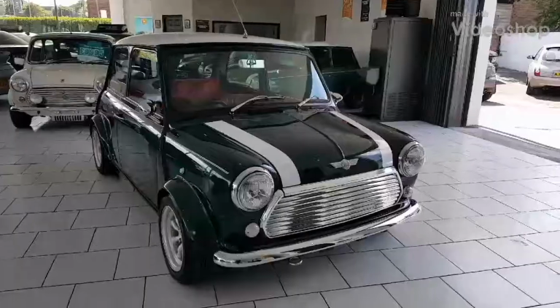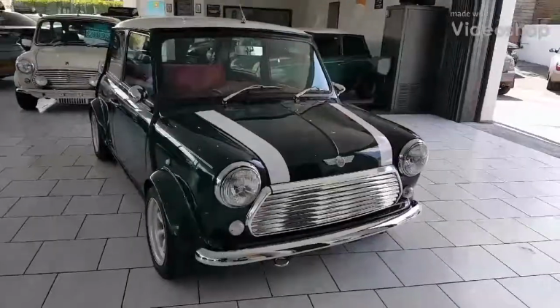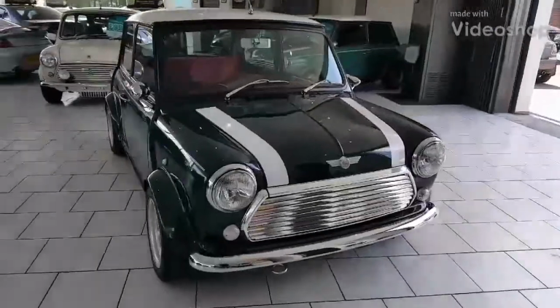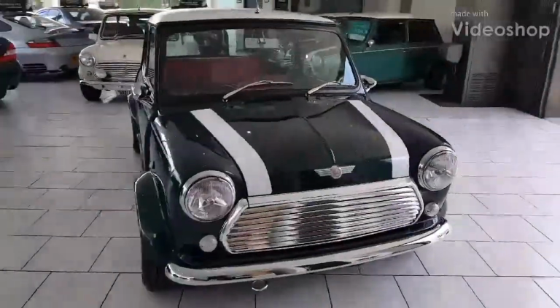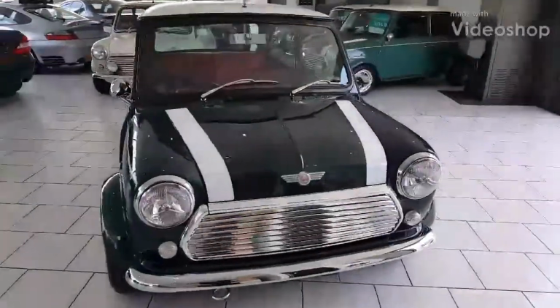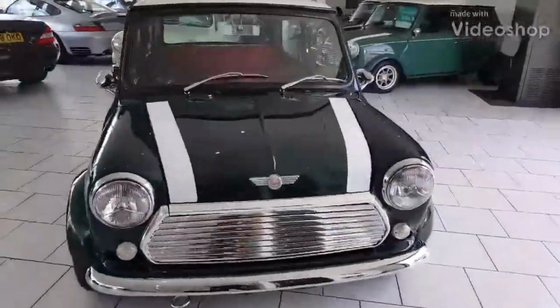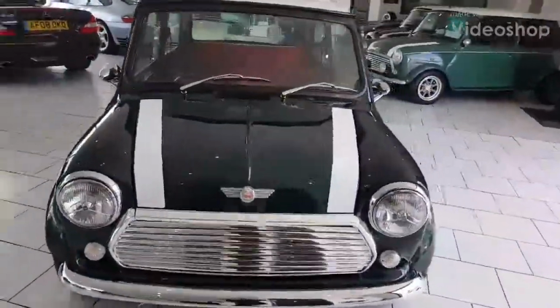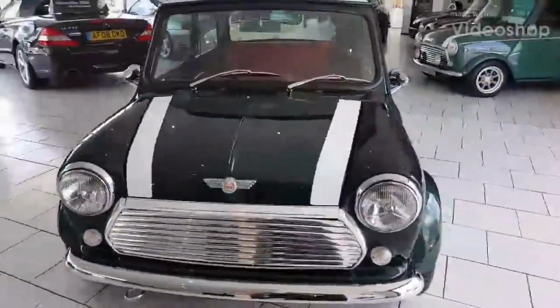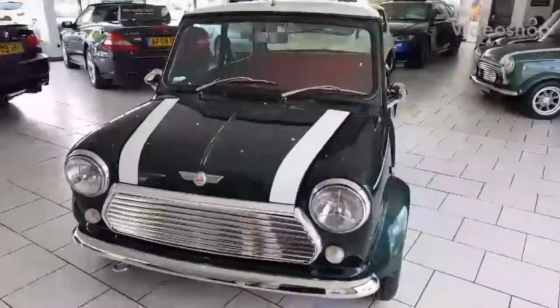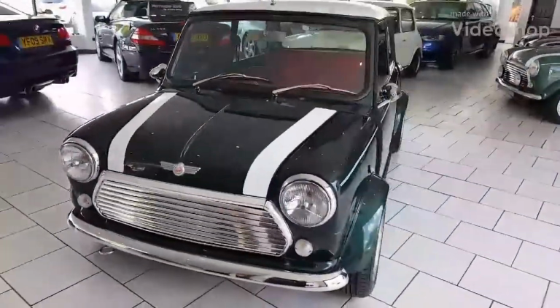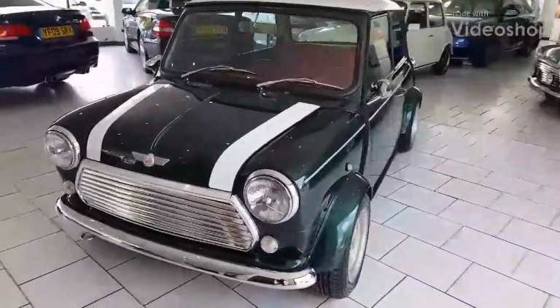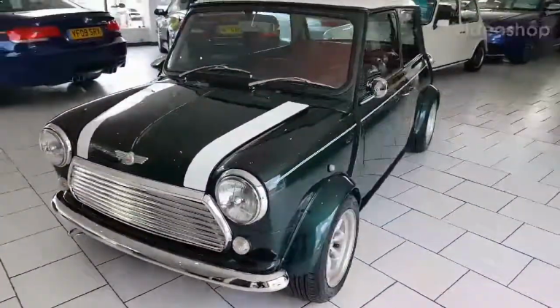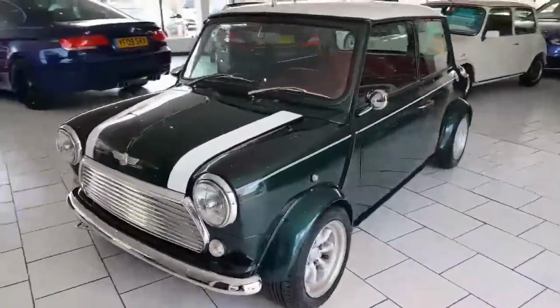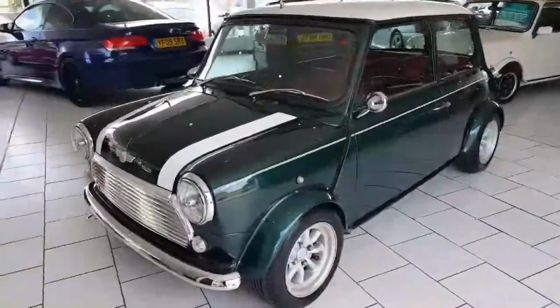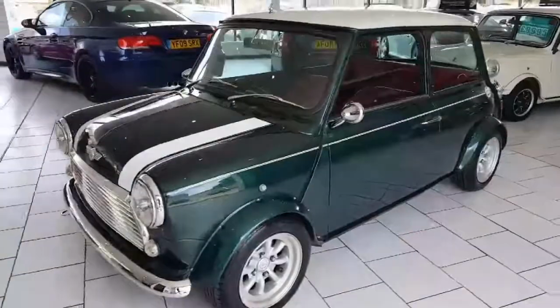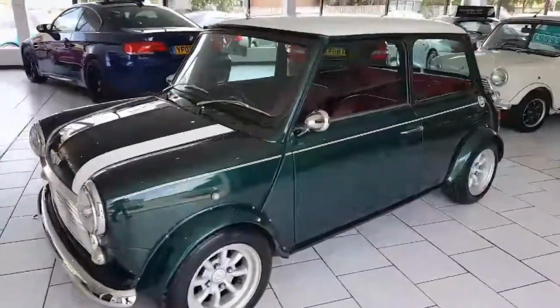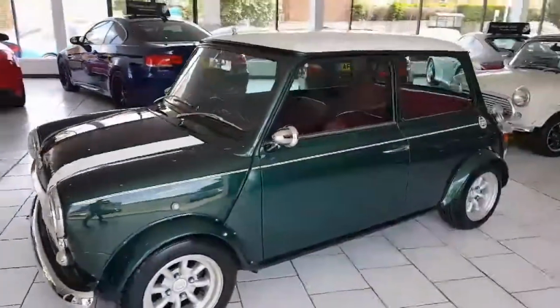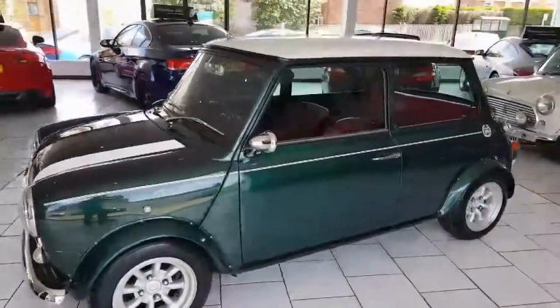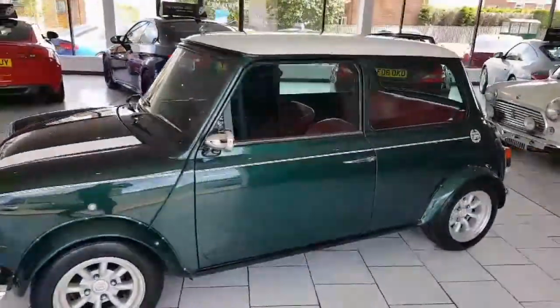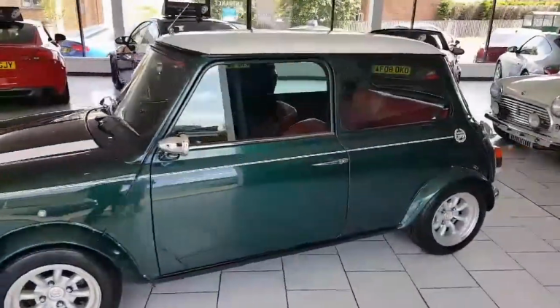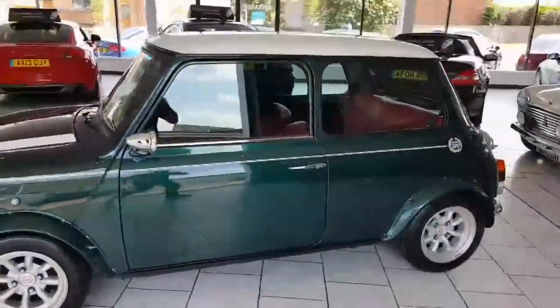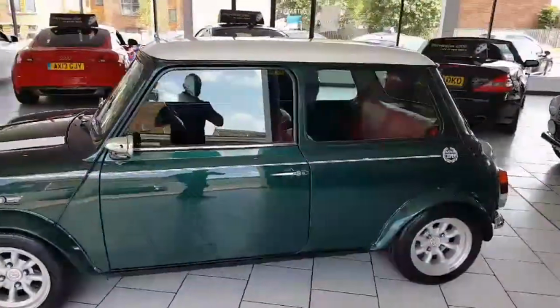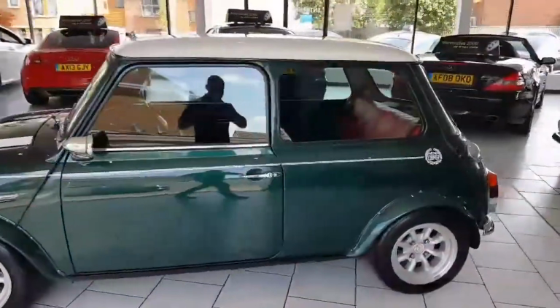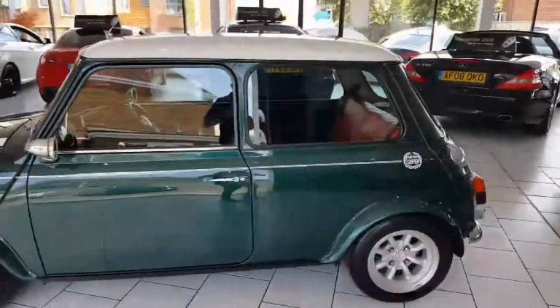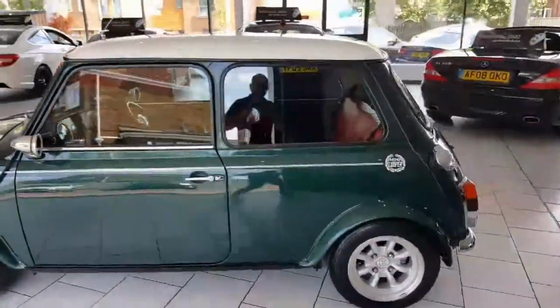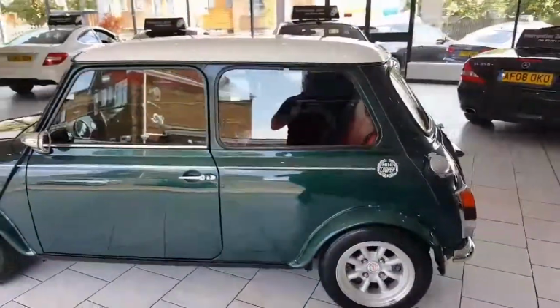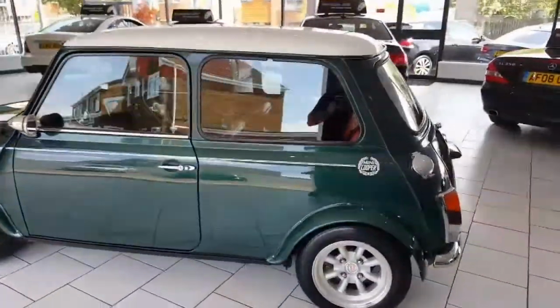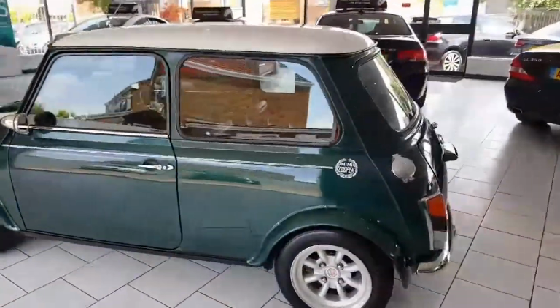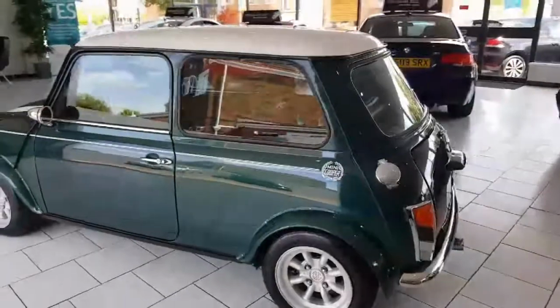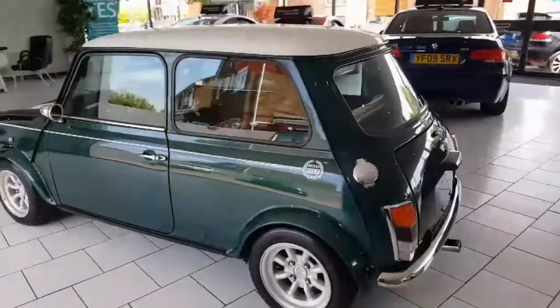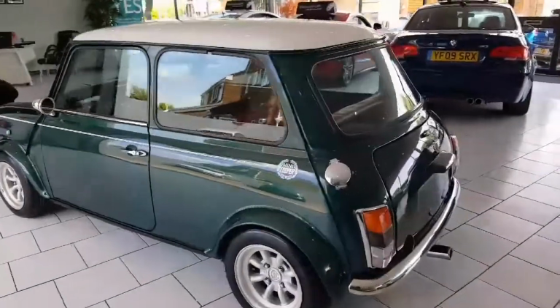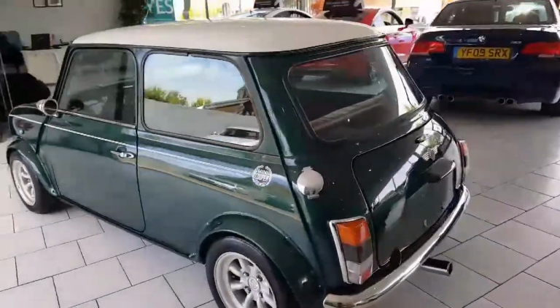This is our beautiful, outstanding condition 1994 Mini Cooper. It's the 1.3 injection engine. This car is a Japanese import, freshly brought into the country by ourselves.